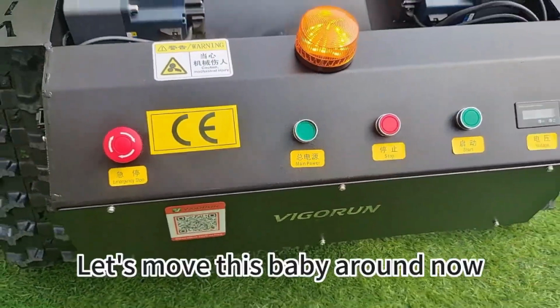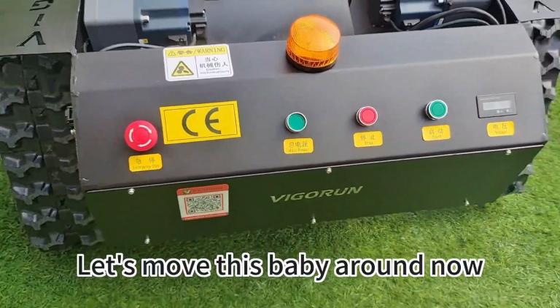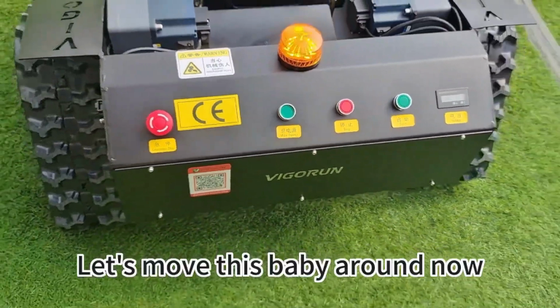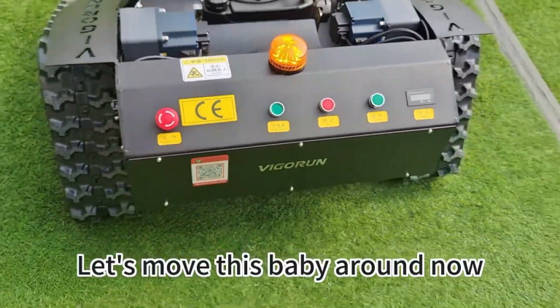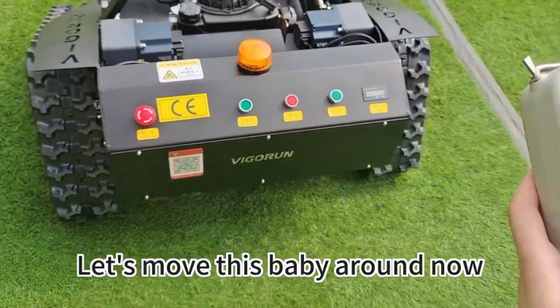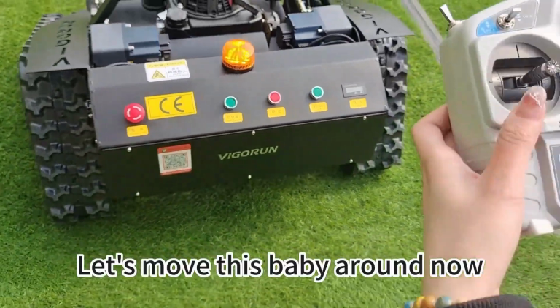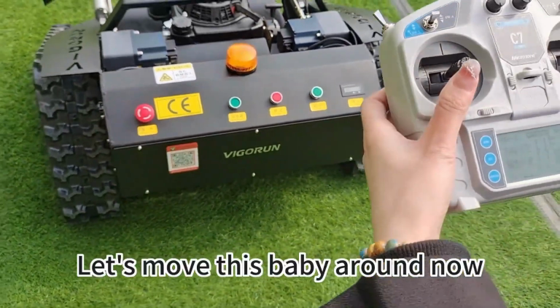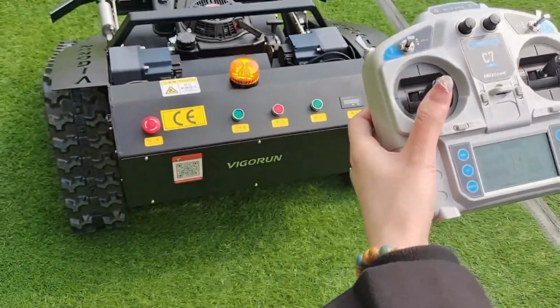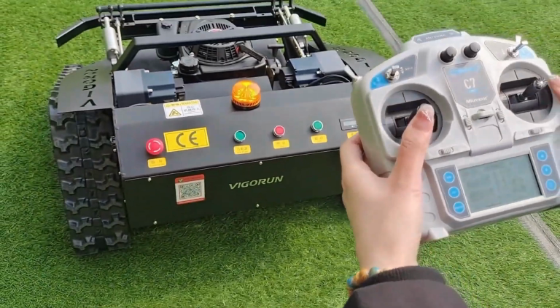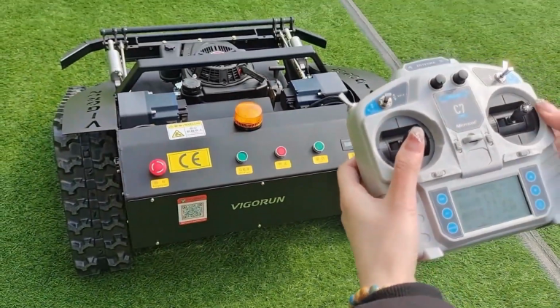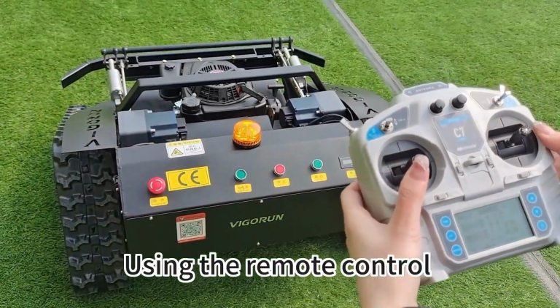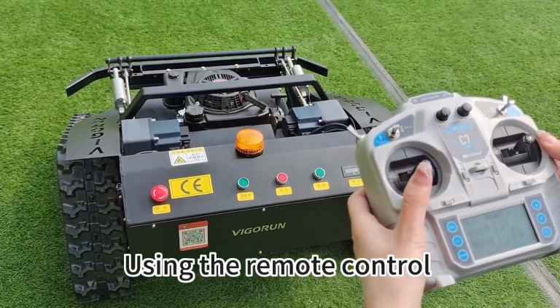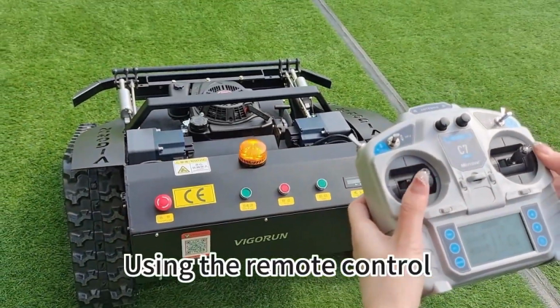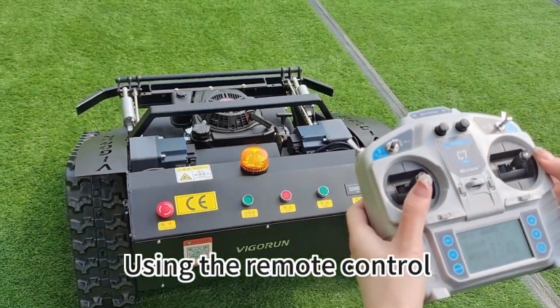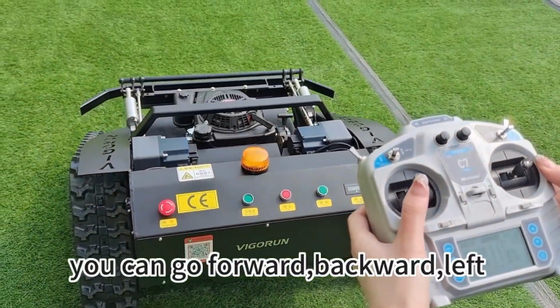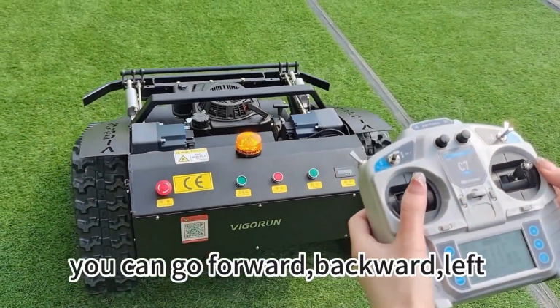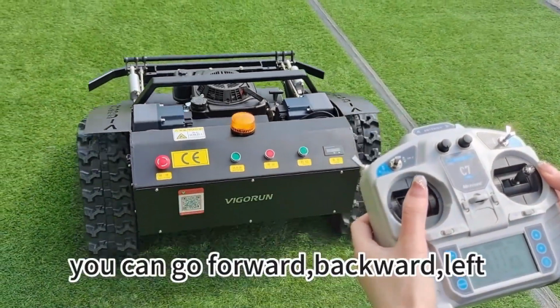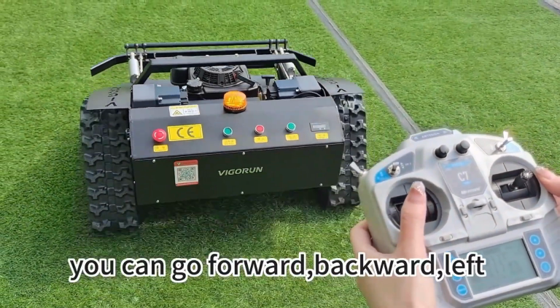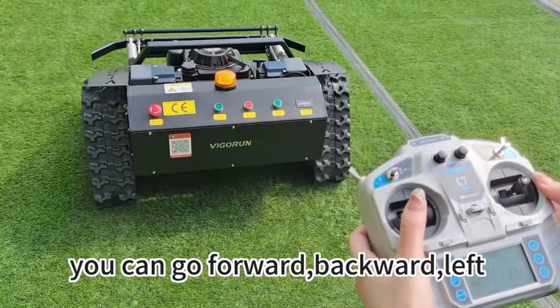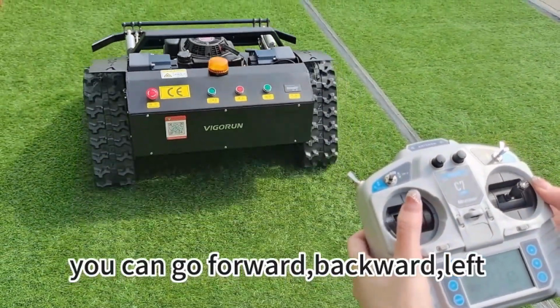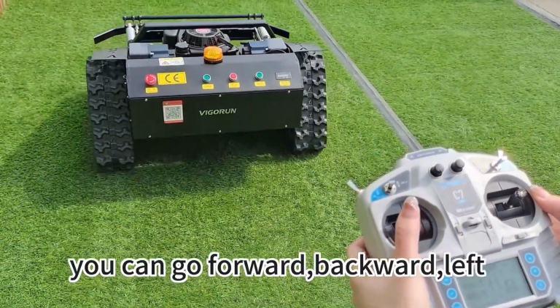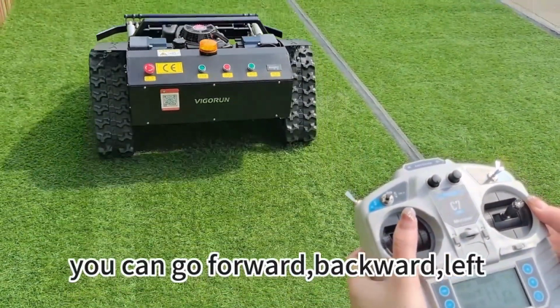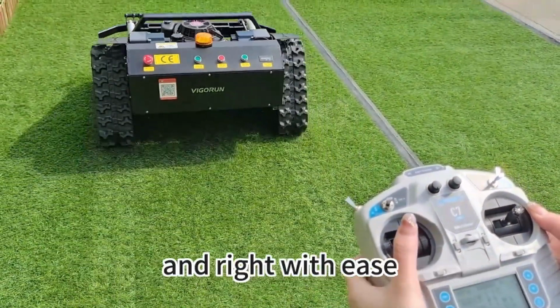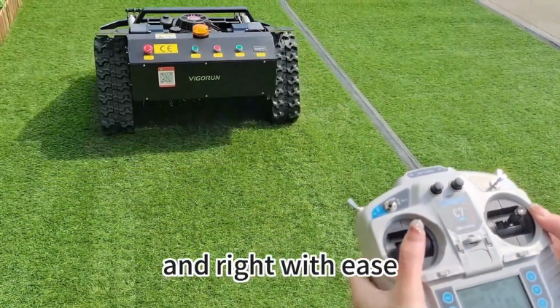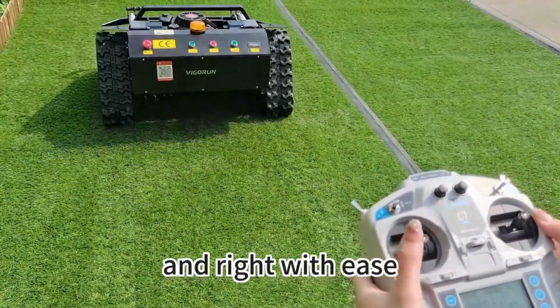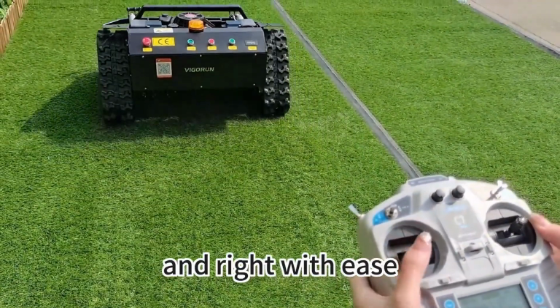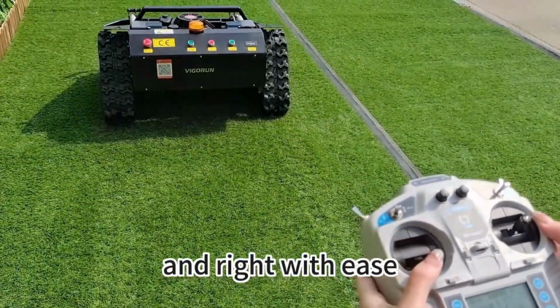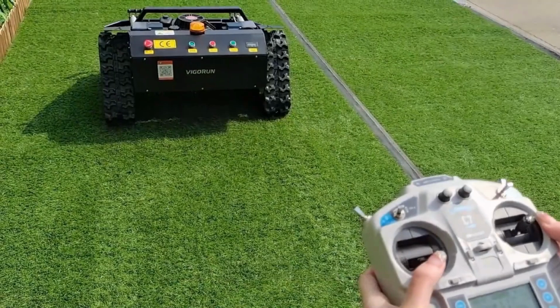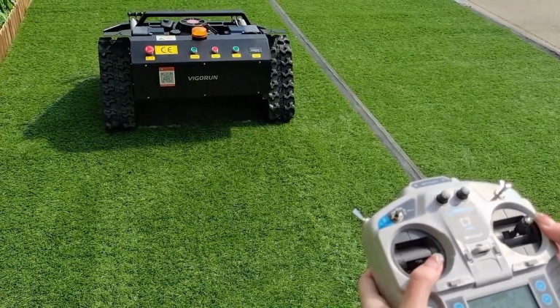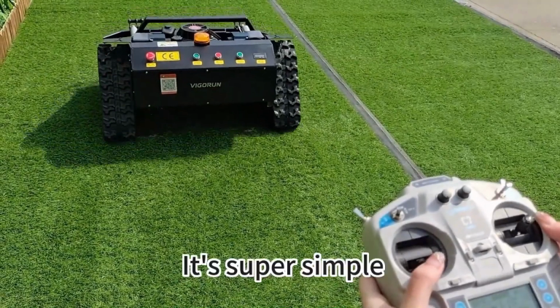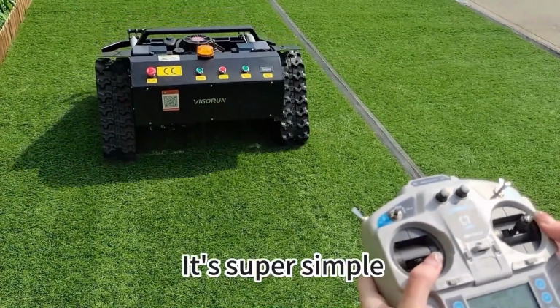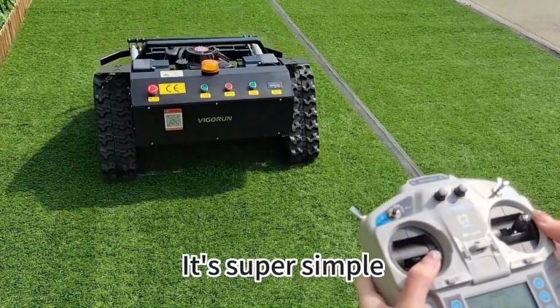Let's move this baby around now. Using the remote control, you can go forward, backward, left, and right with ease. It's super simple.